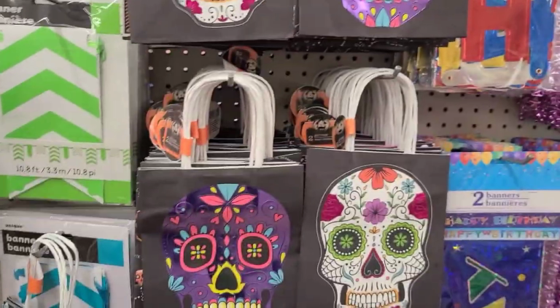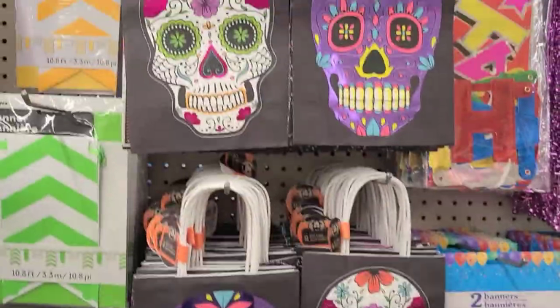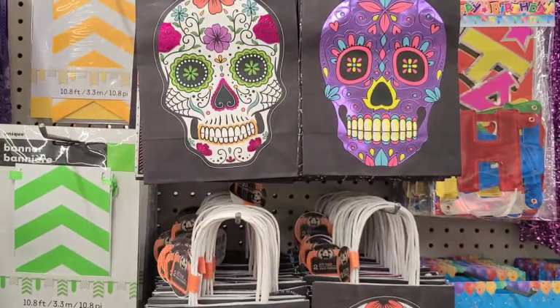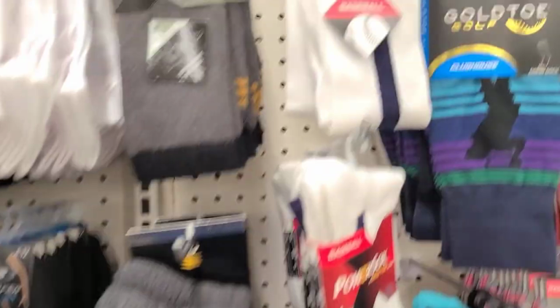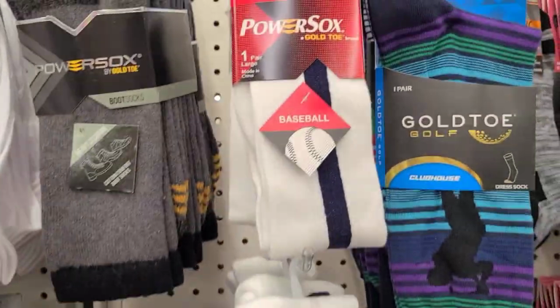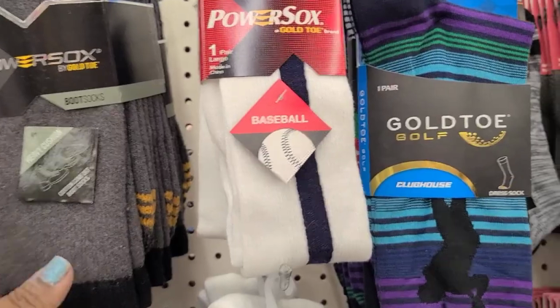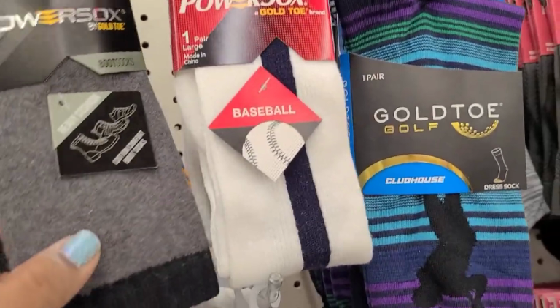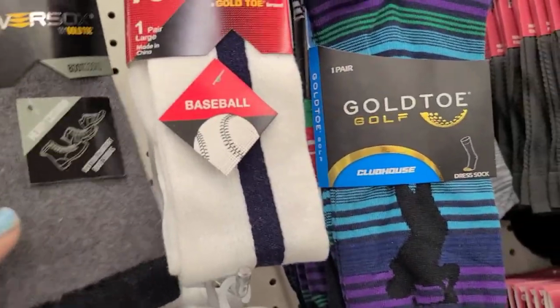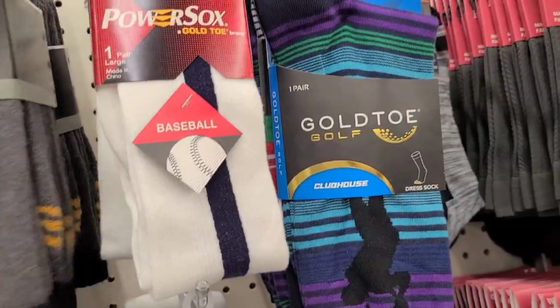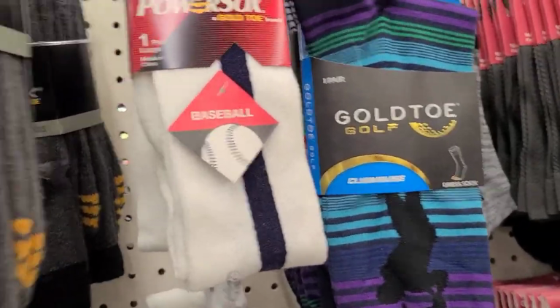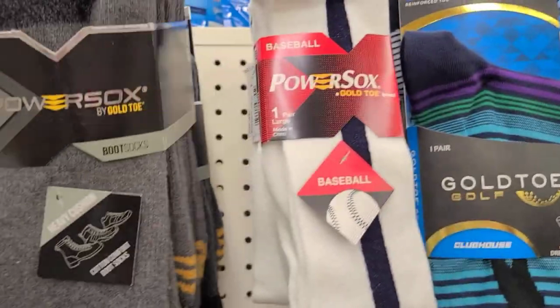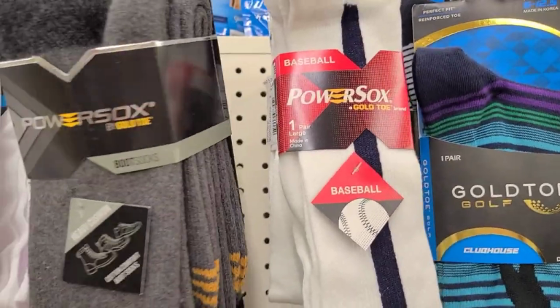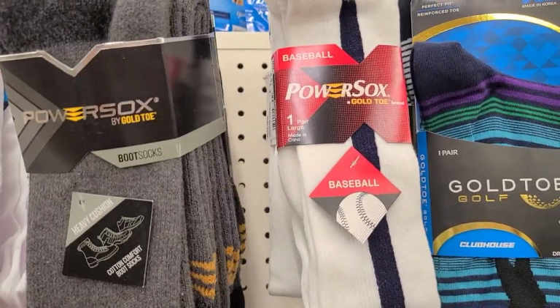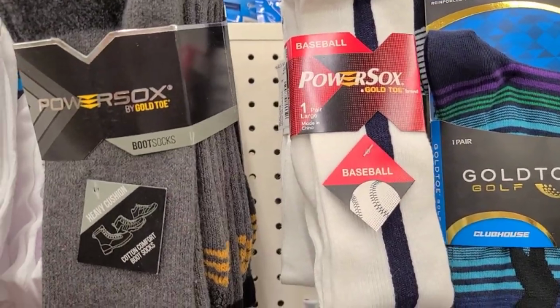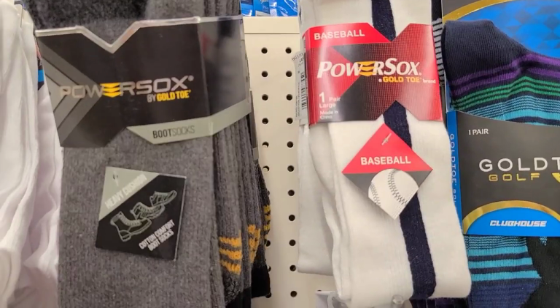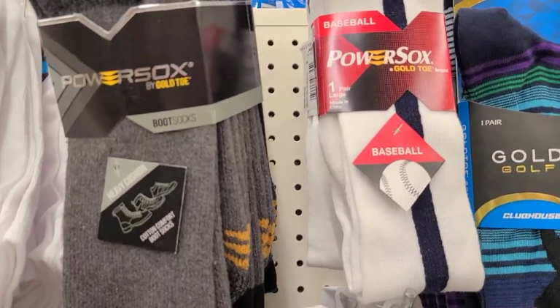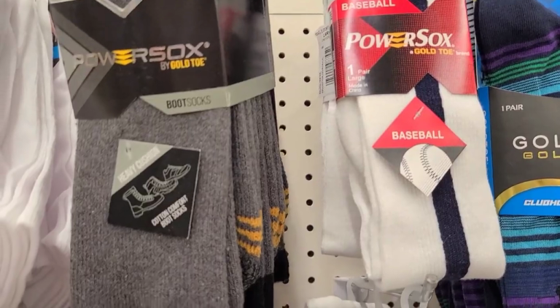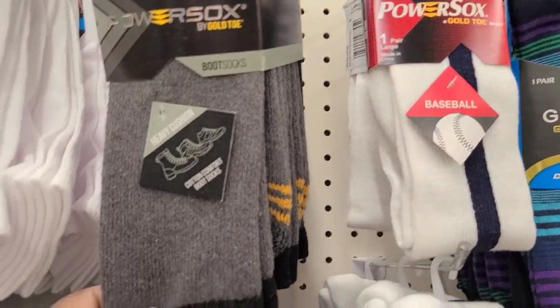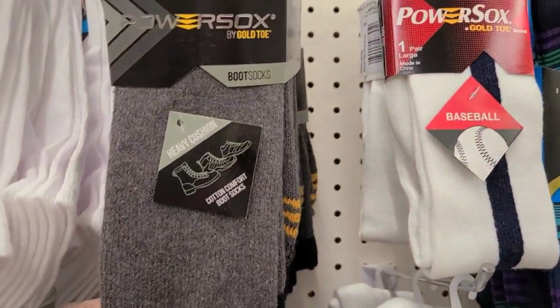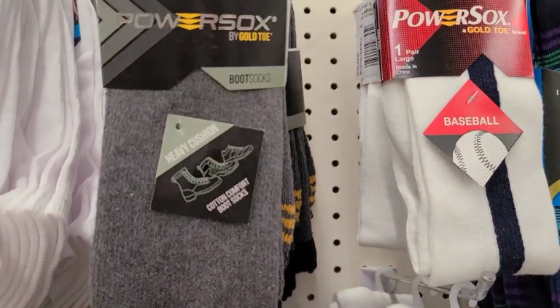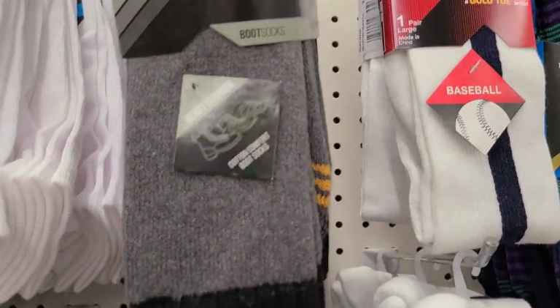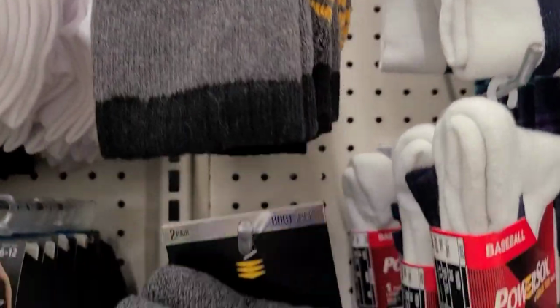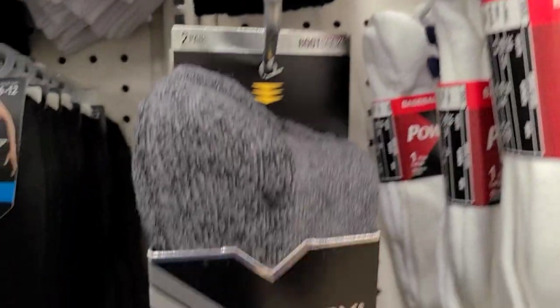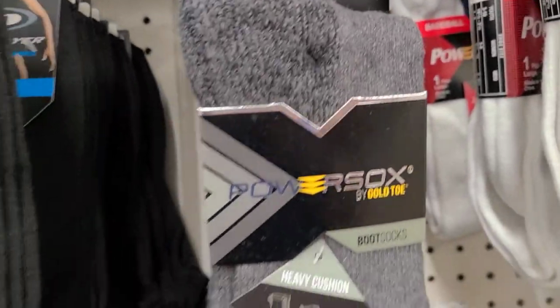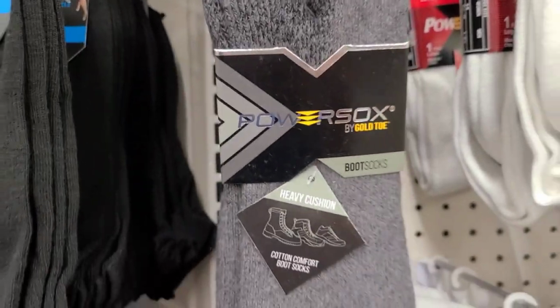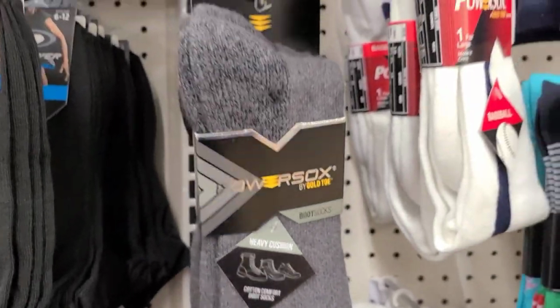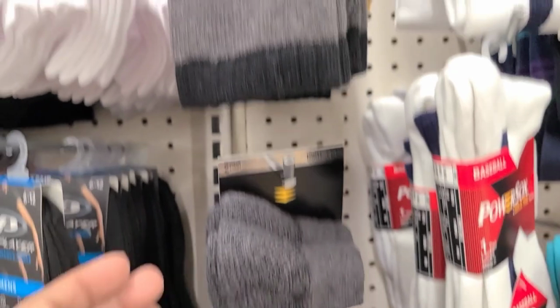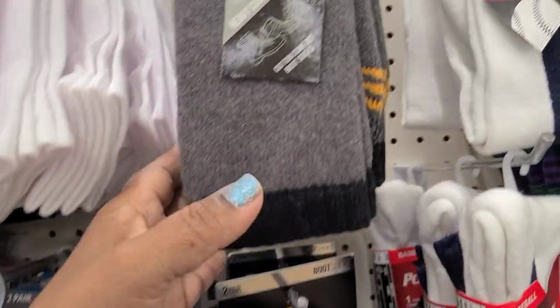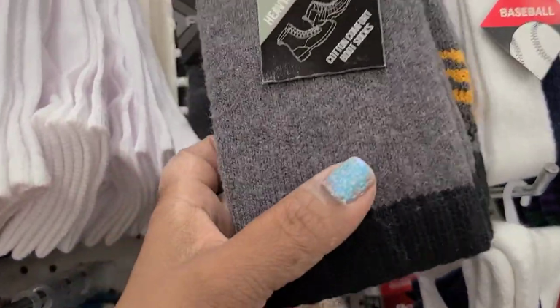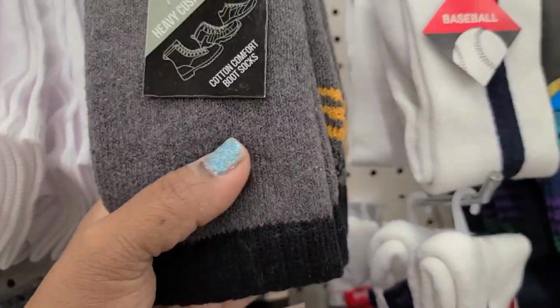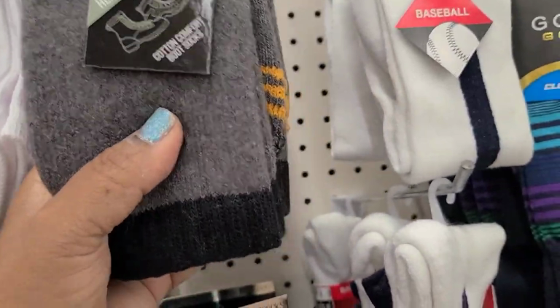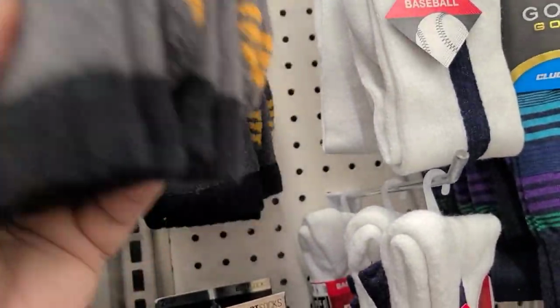These Halloween outer Gold Toe socks are slamming at Dollar Tree. This one is Power Sock the Boots, Gold Toe for men — absolutely gorgeous, really really gorgeous.